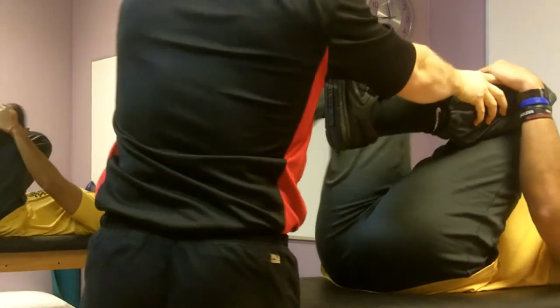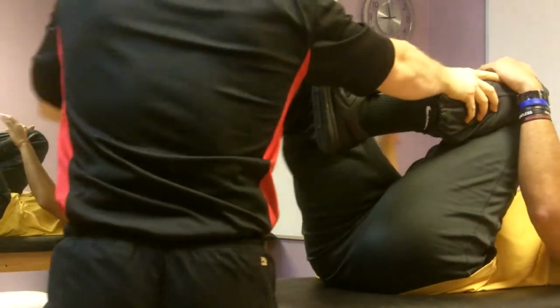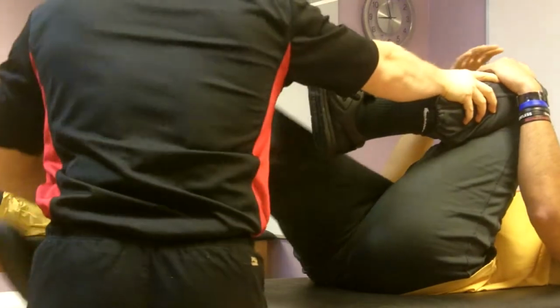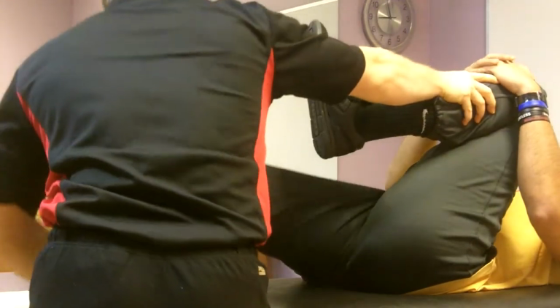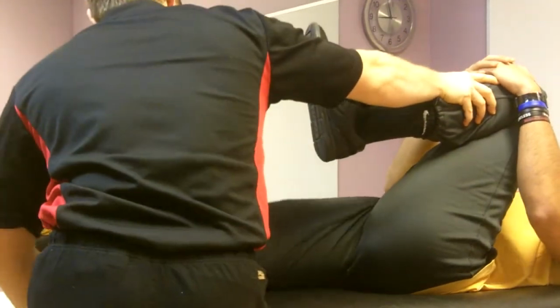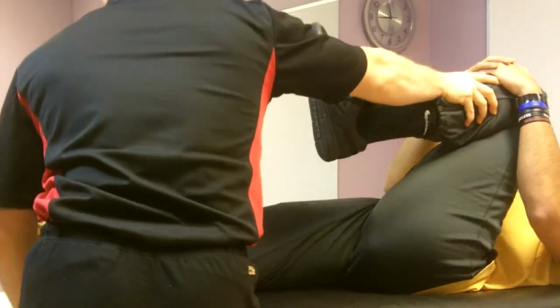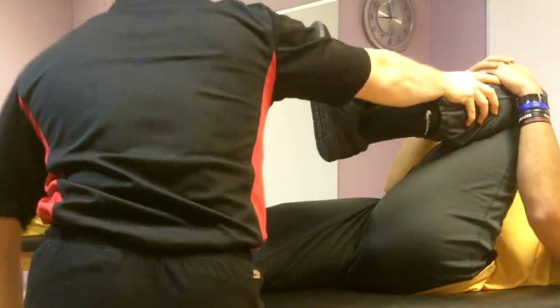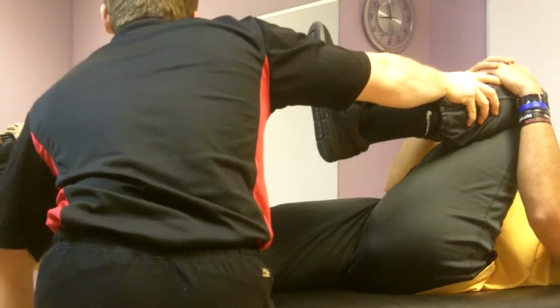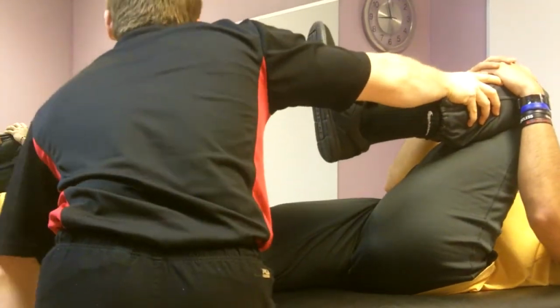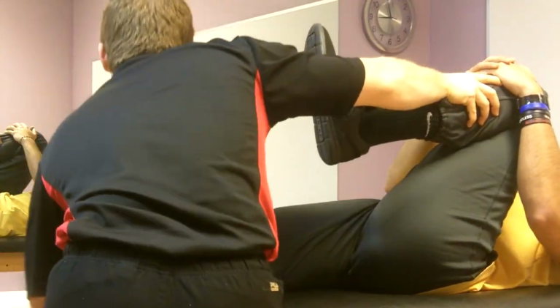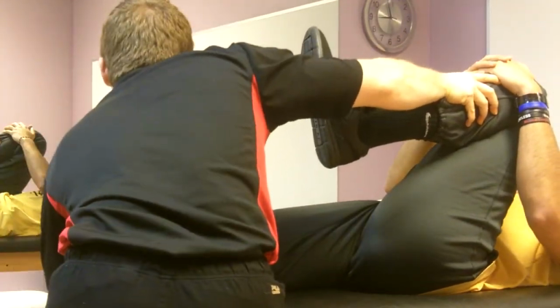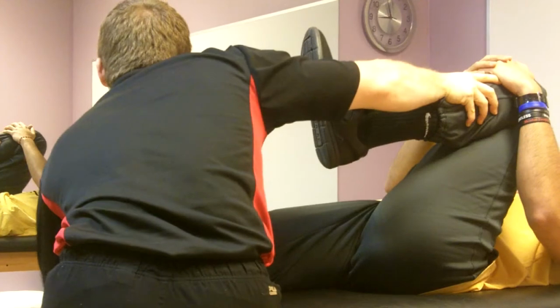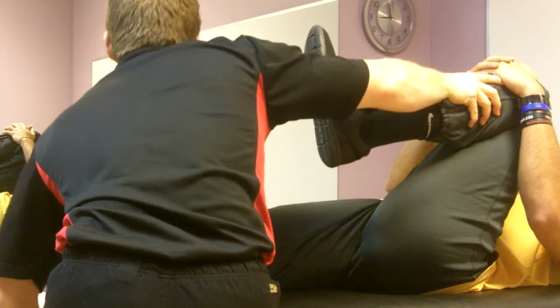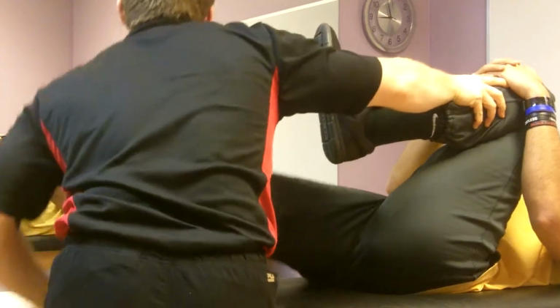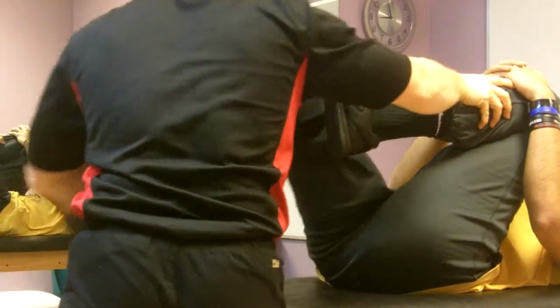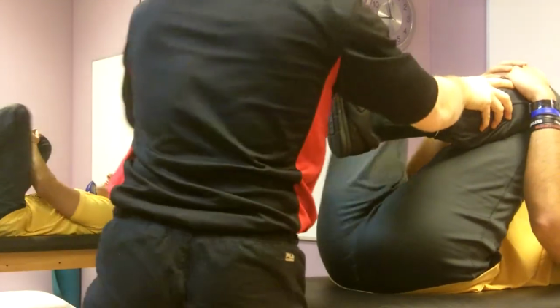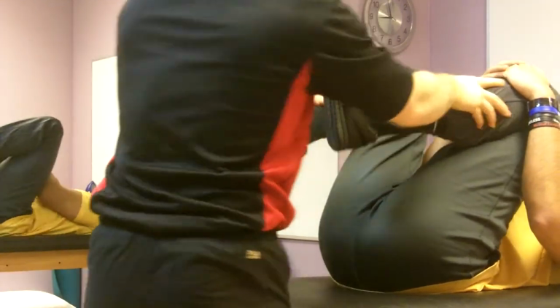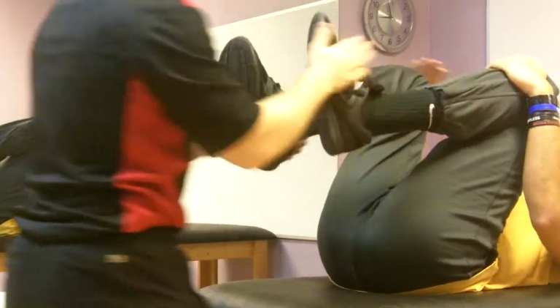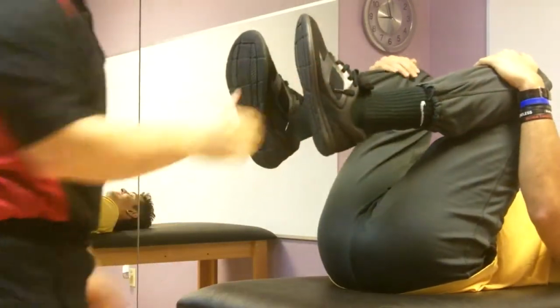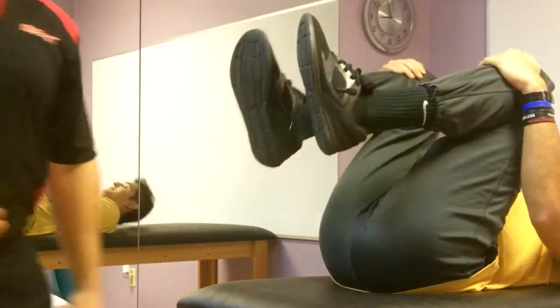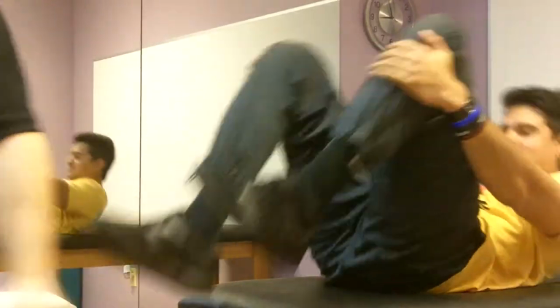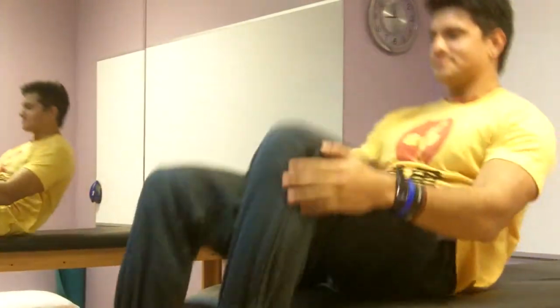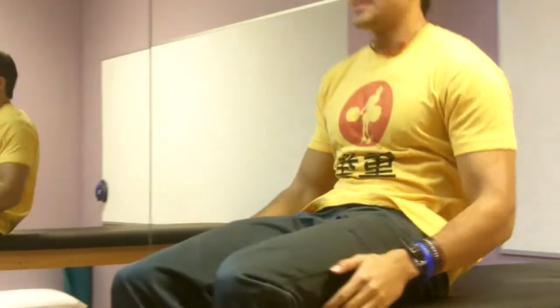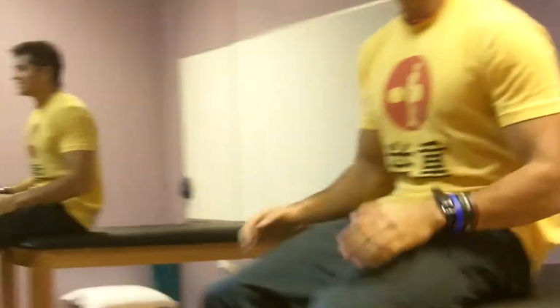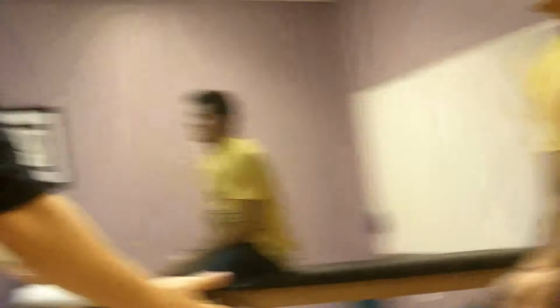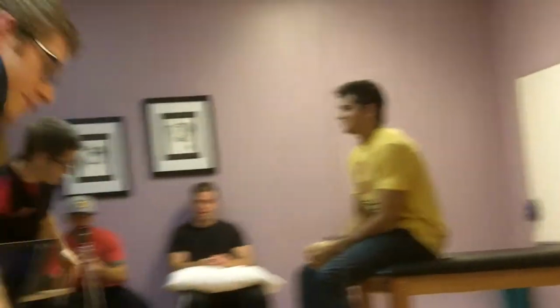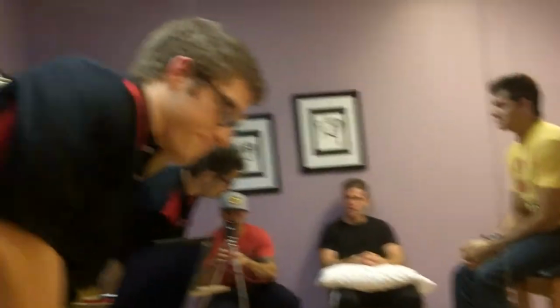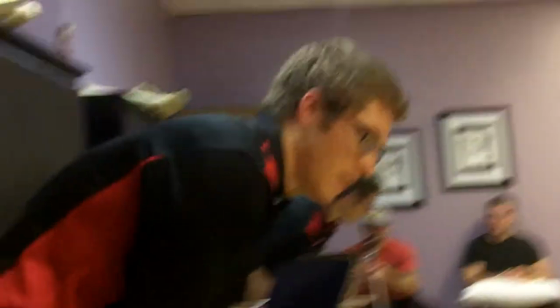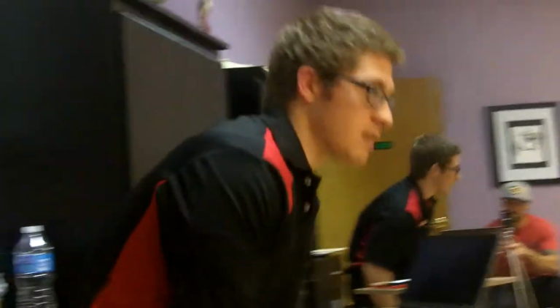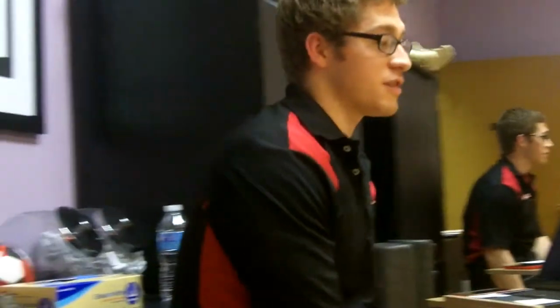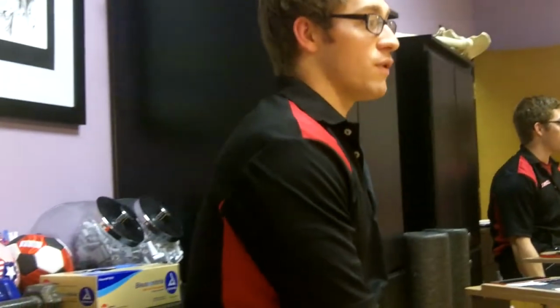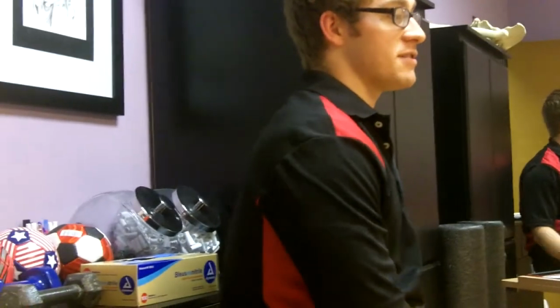Other side. Same thing. Still okay. If I look at that test for you, it looks like you've got full hip extension.